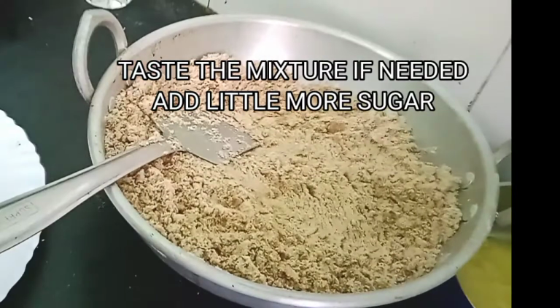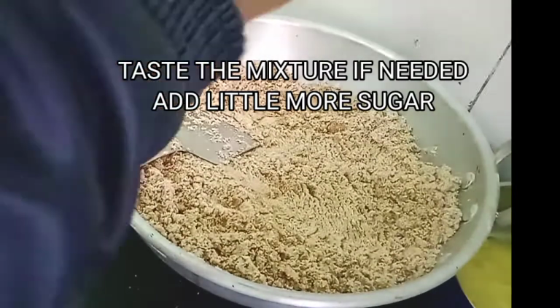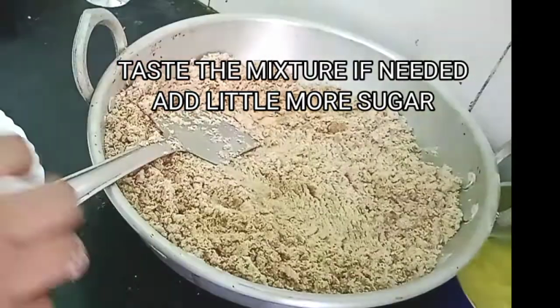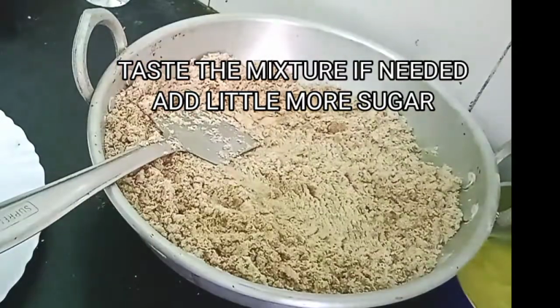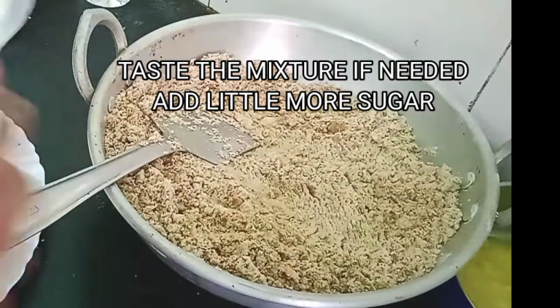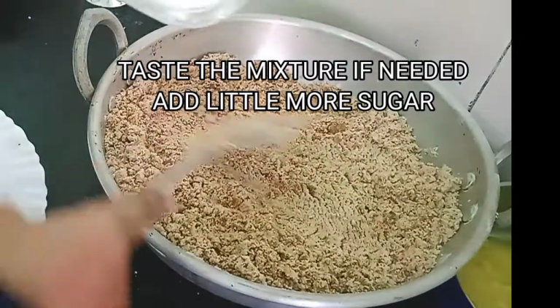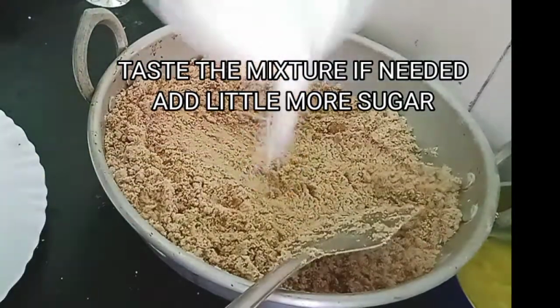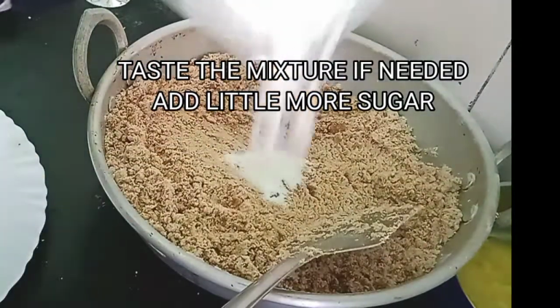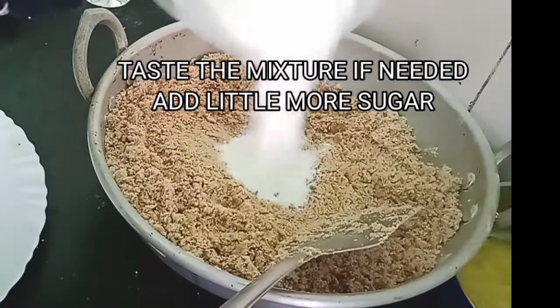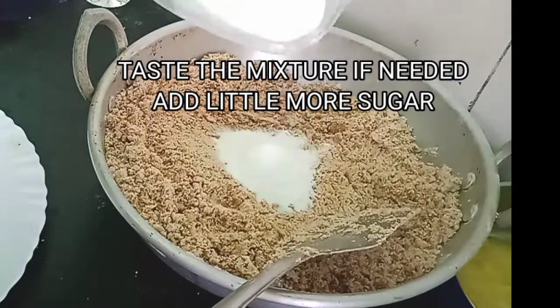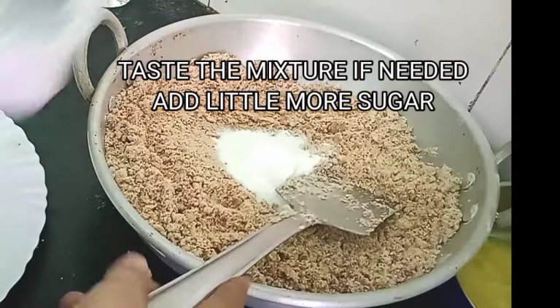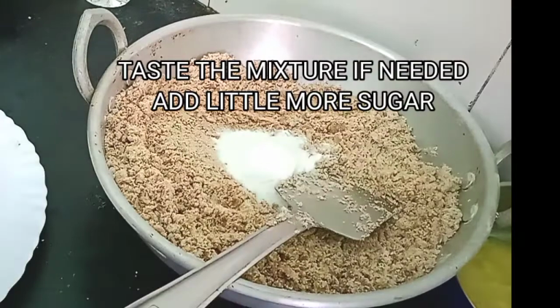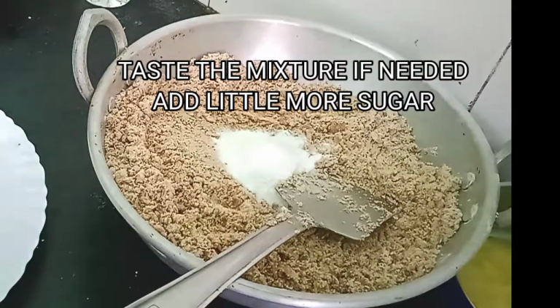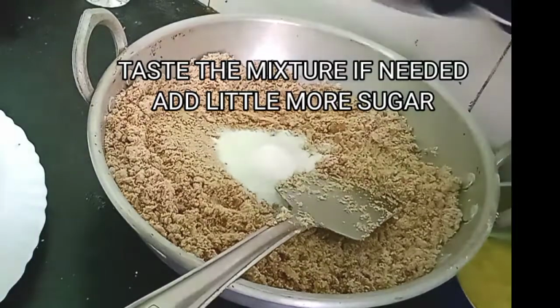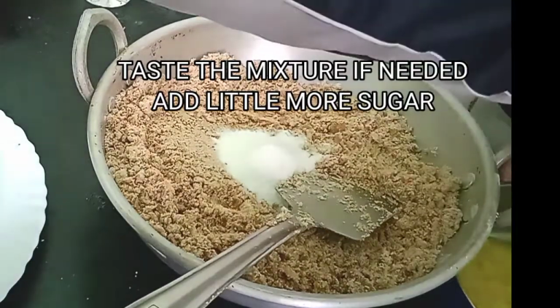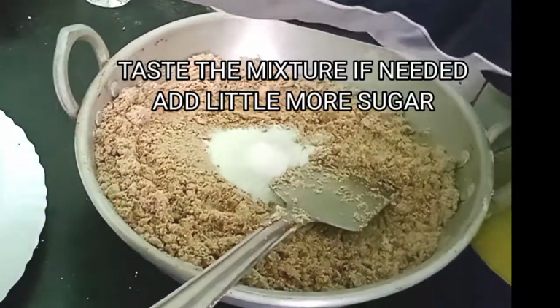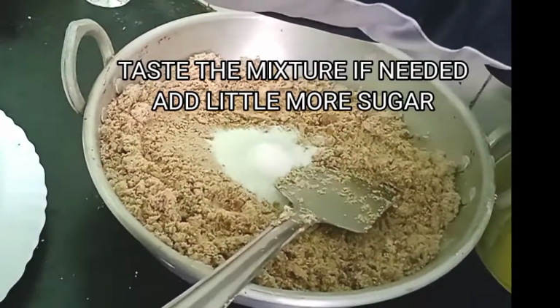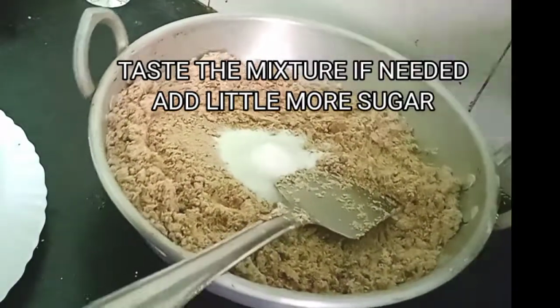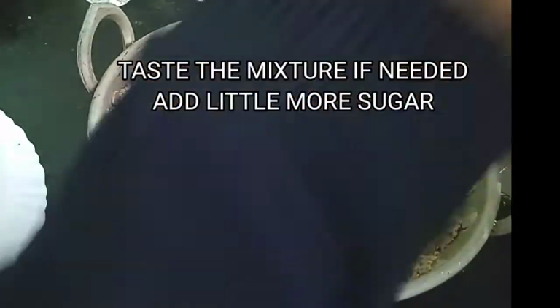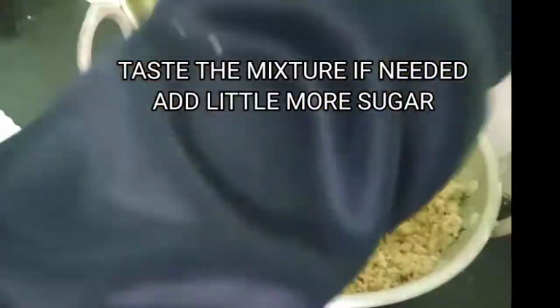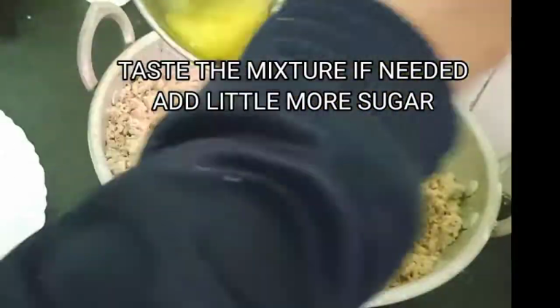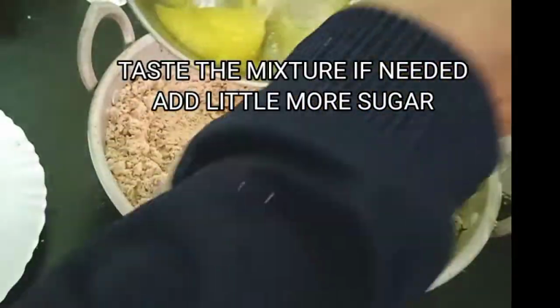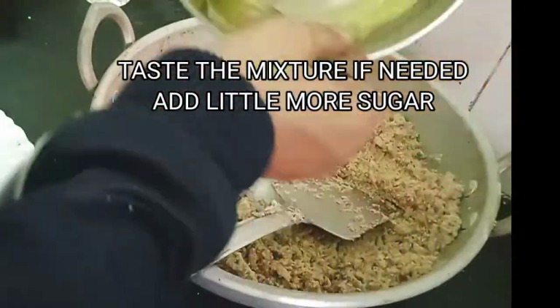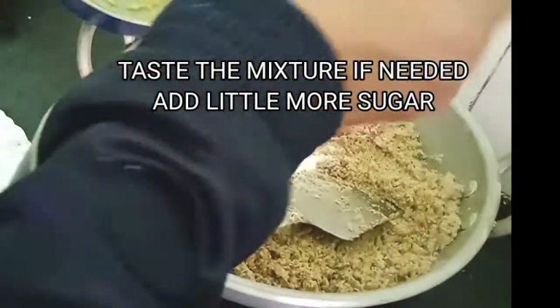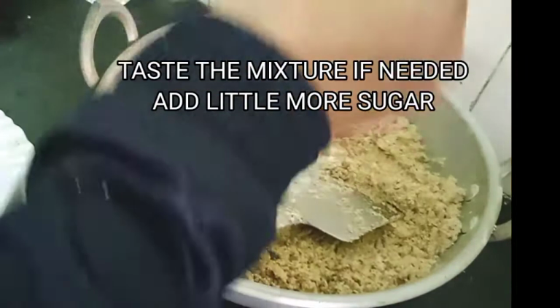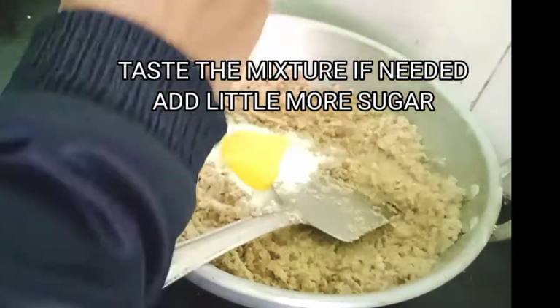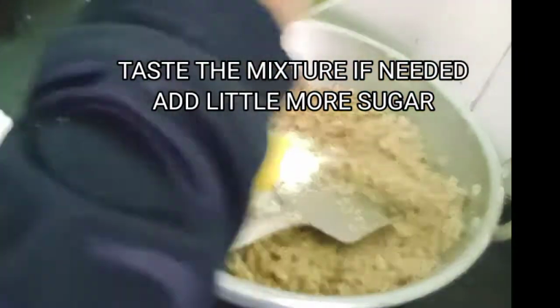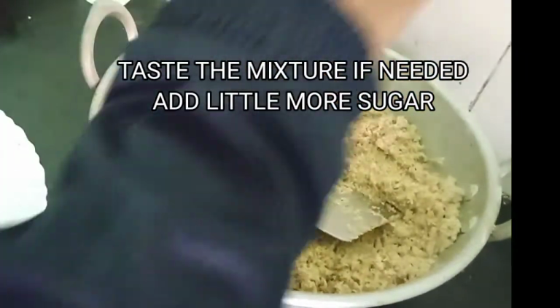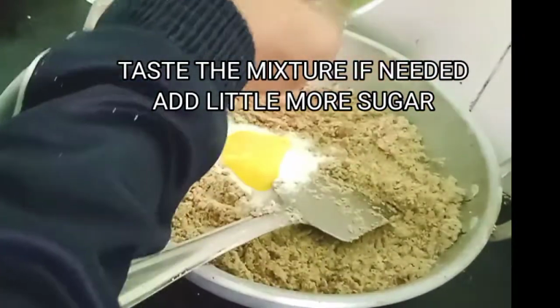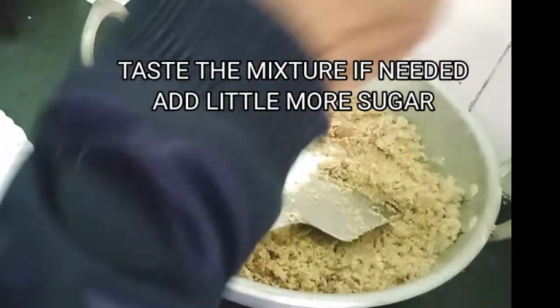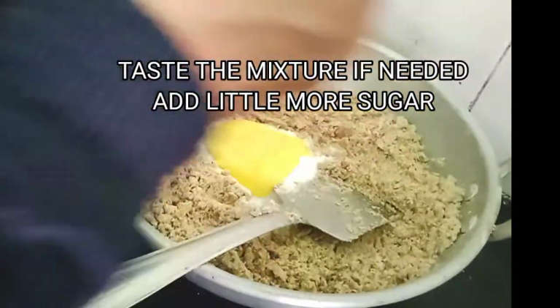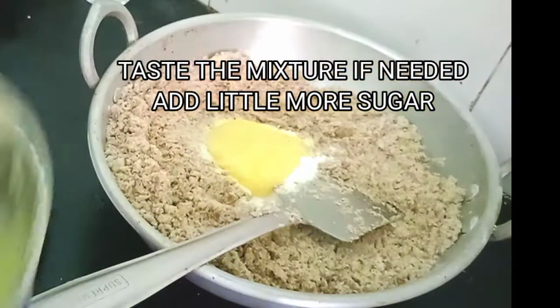Taste and see if the sugar is okay — otherwise you can add a little more sugar and a little more ghee to it. Give it a nice mix, and then we'll start making the laddus.